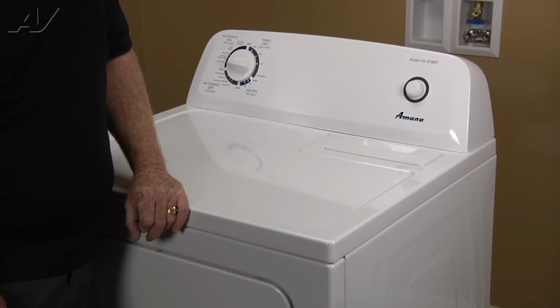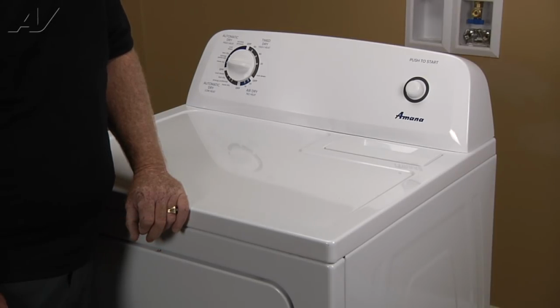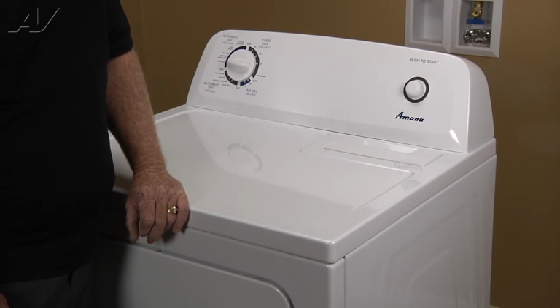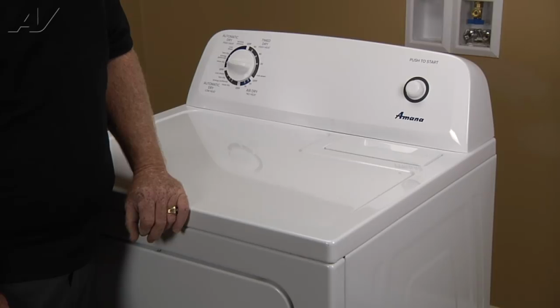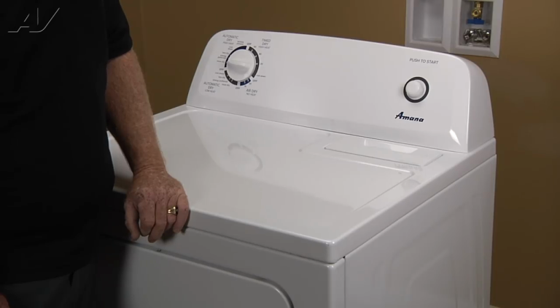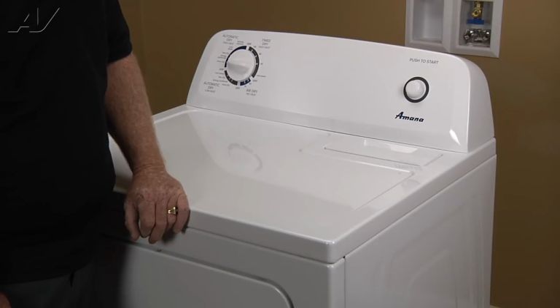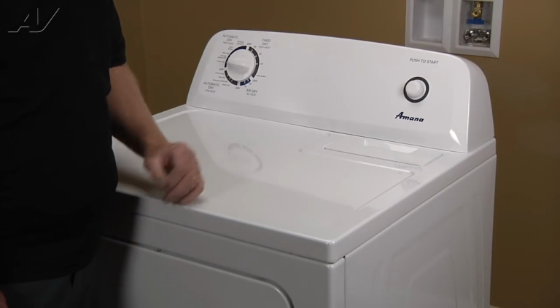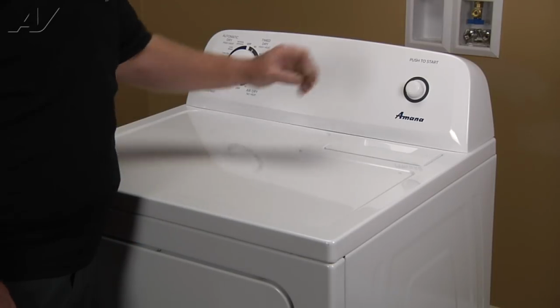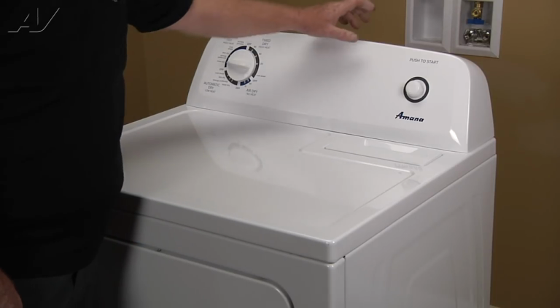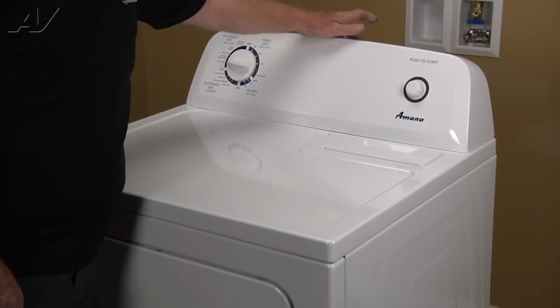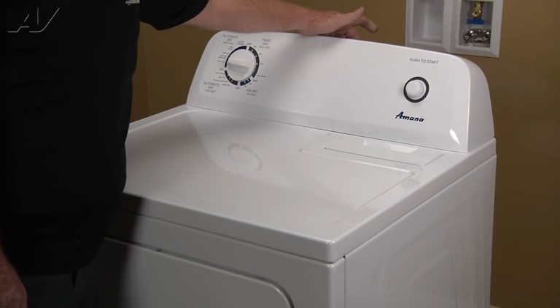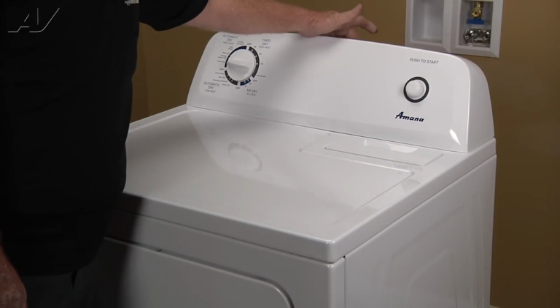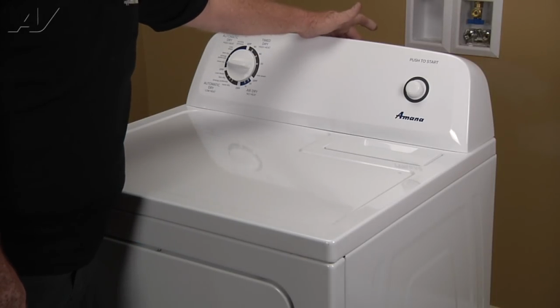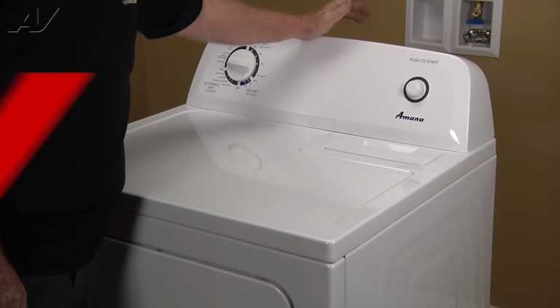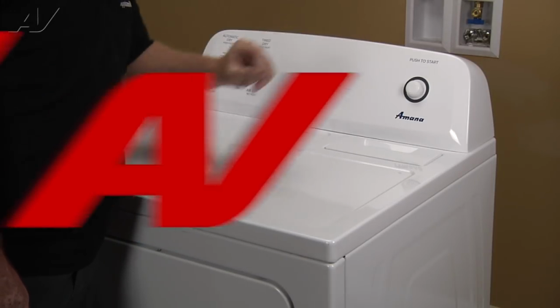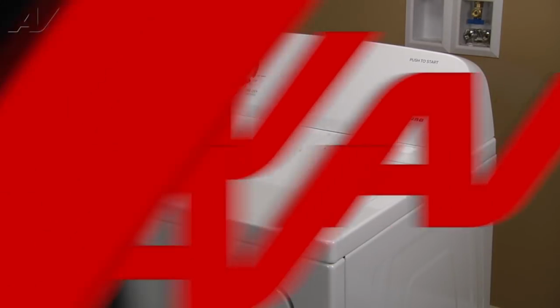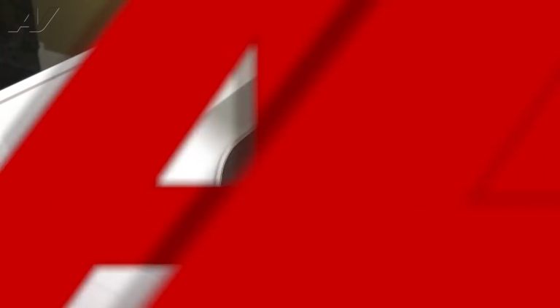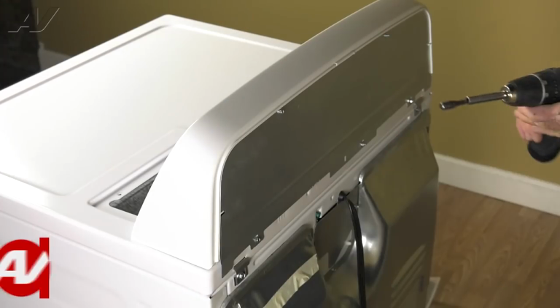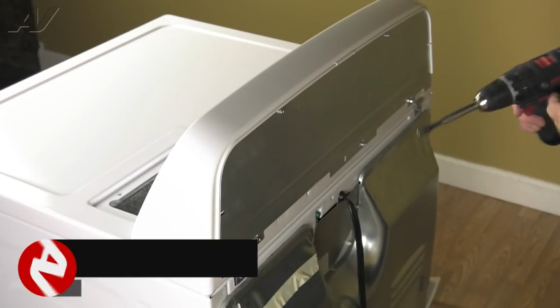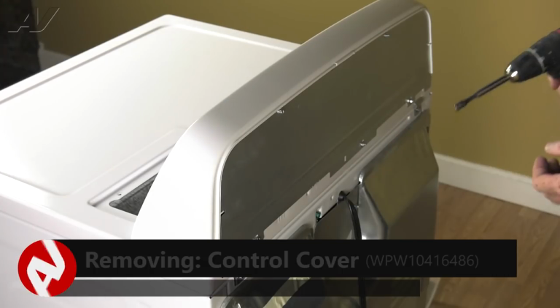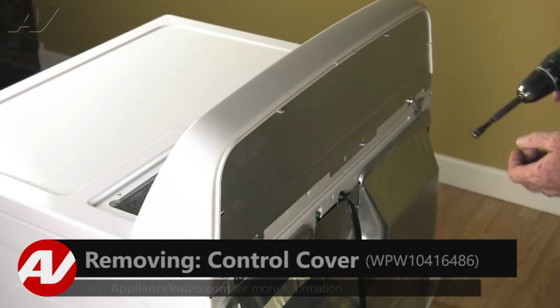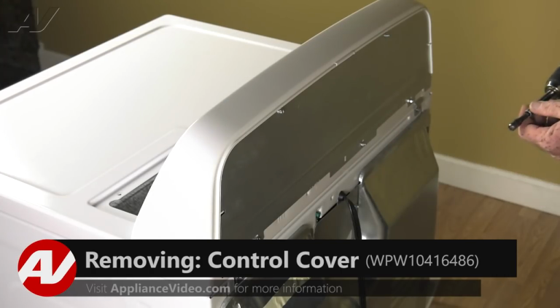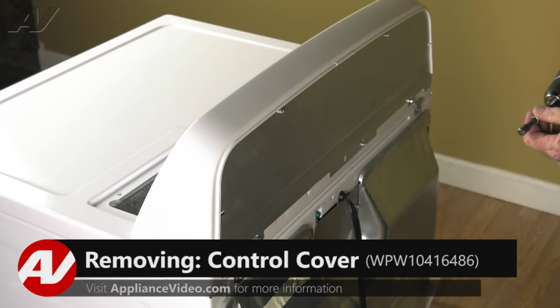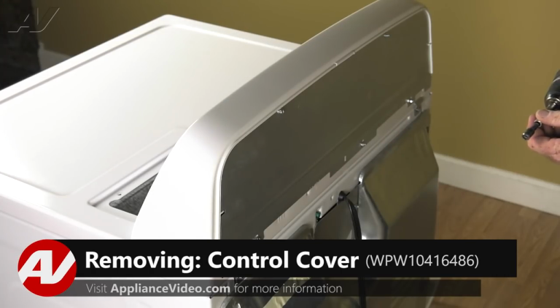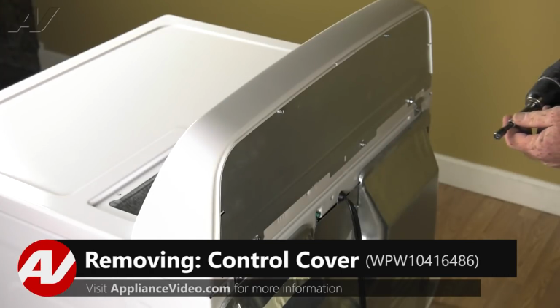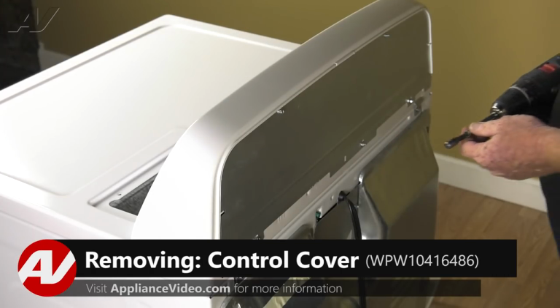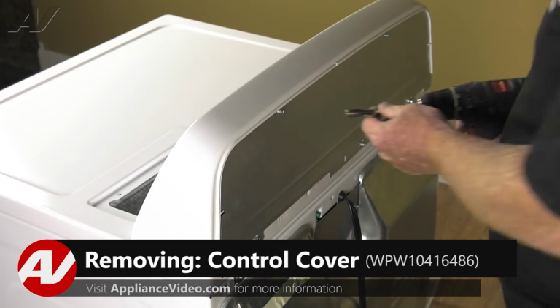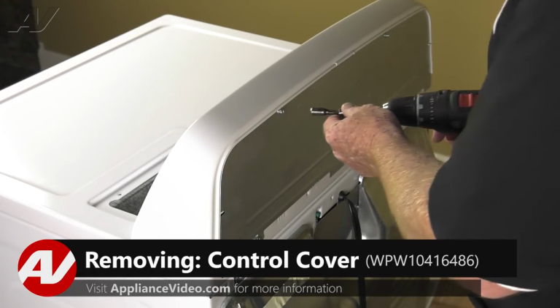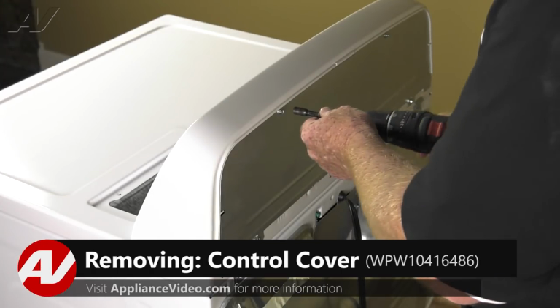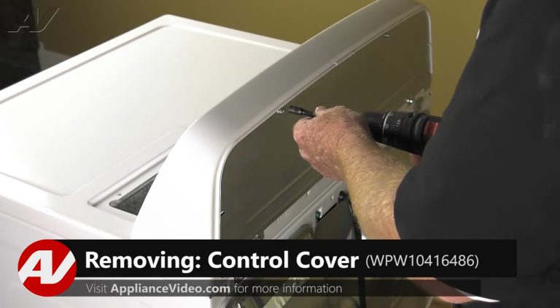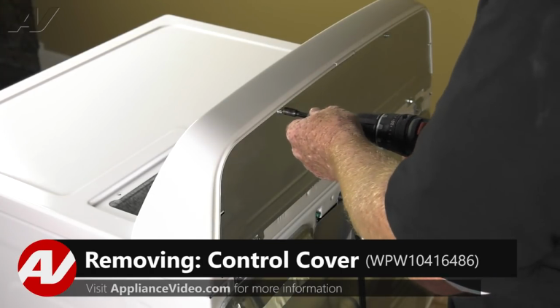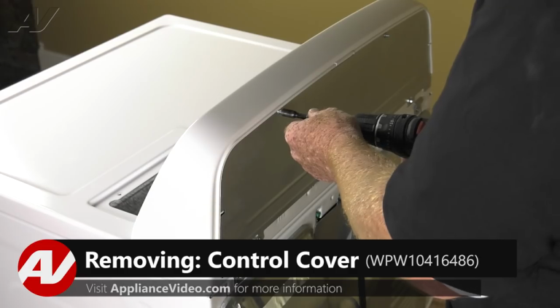To access this component, you must first remove the rear control cover. Now that we have access to the rear of the unit, let's remove the control cover.